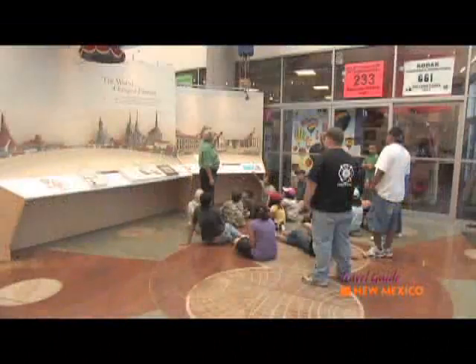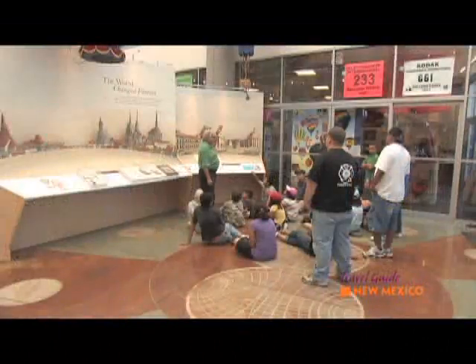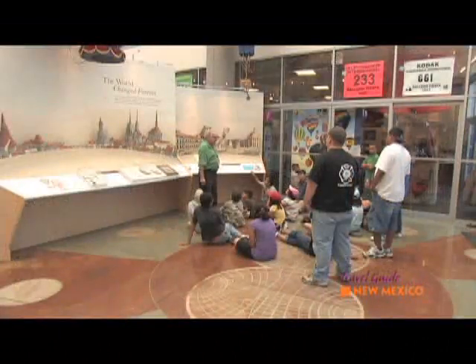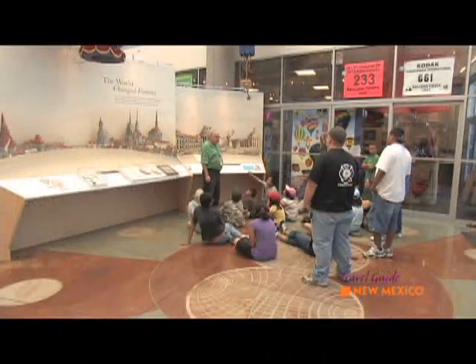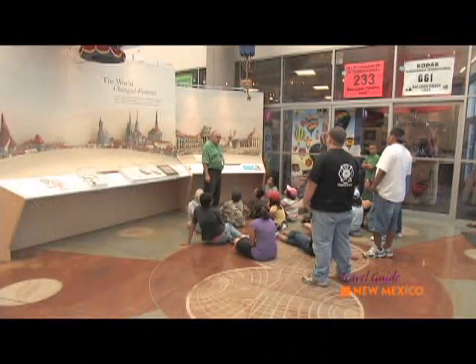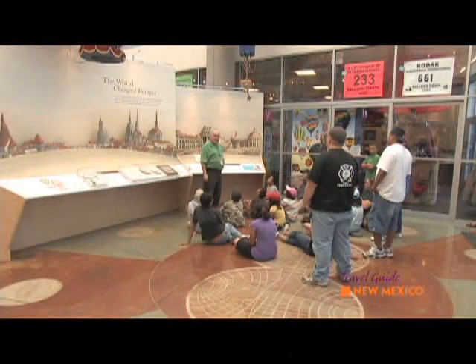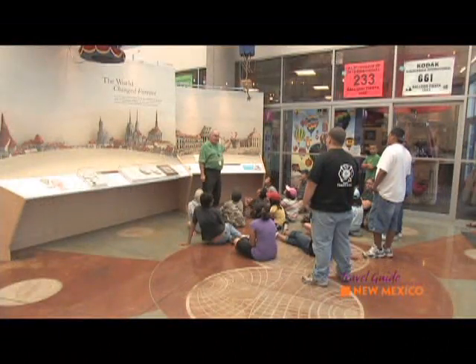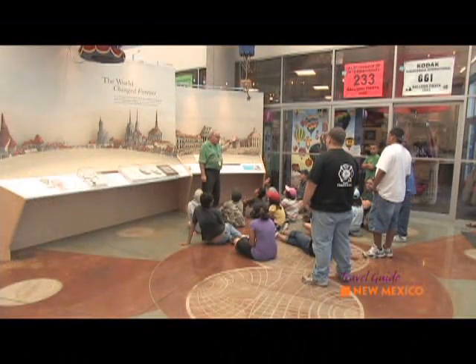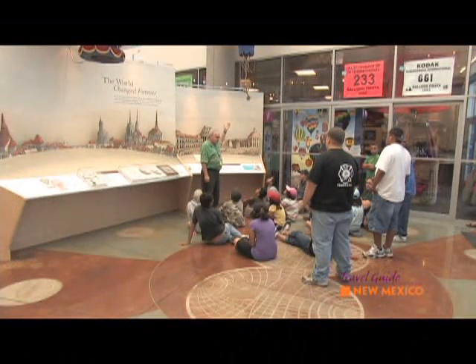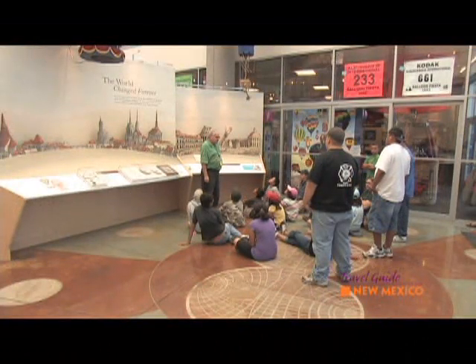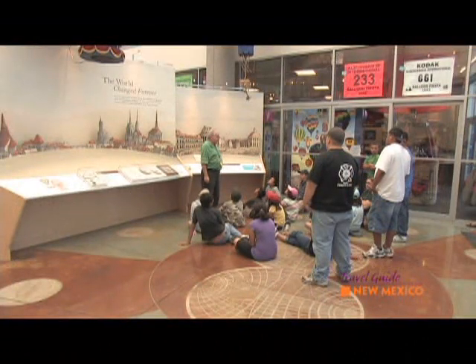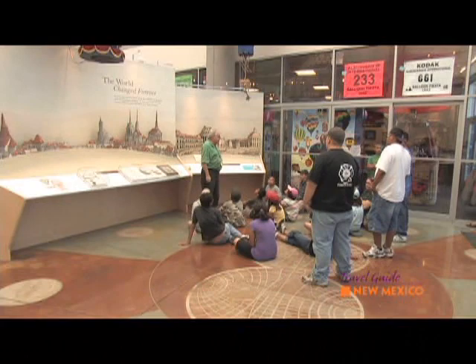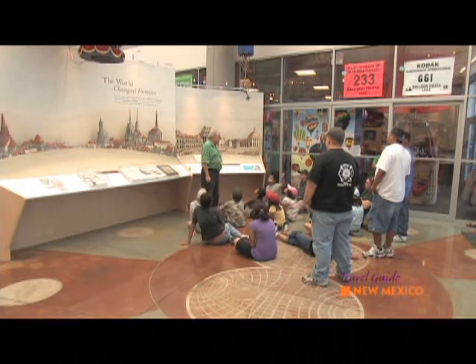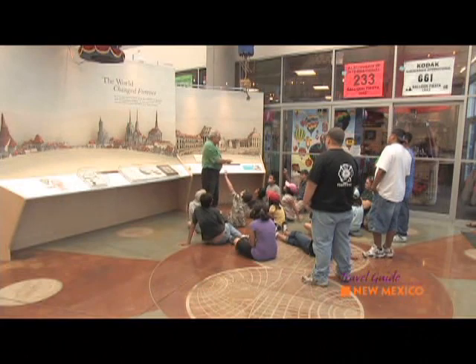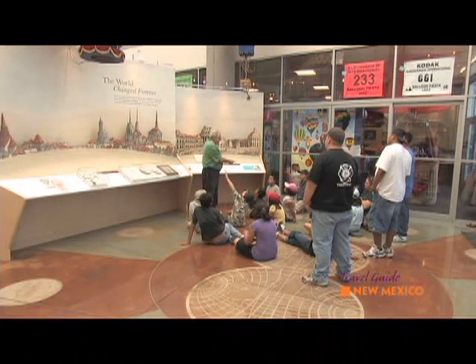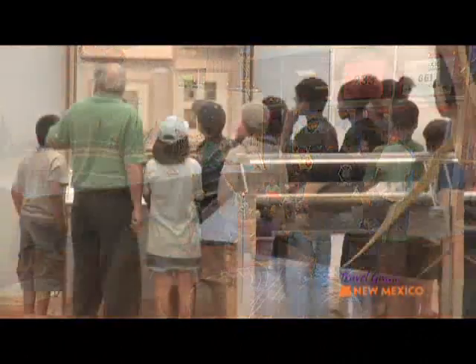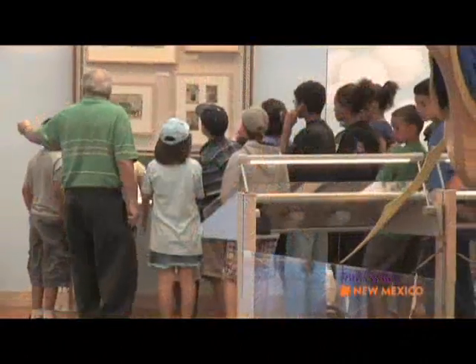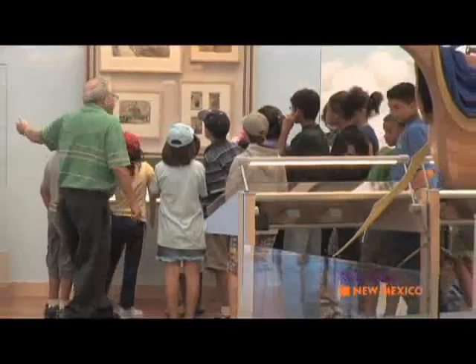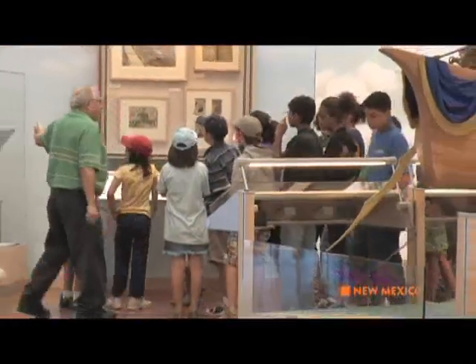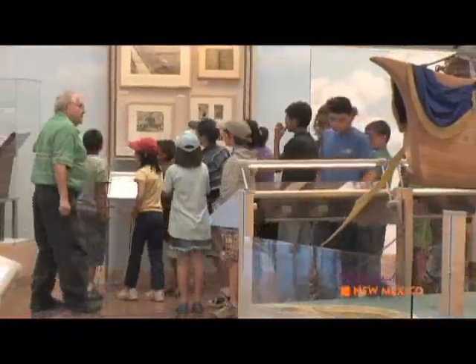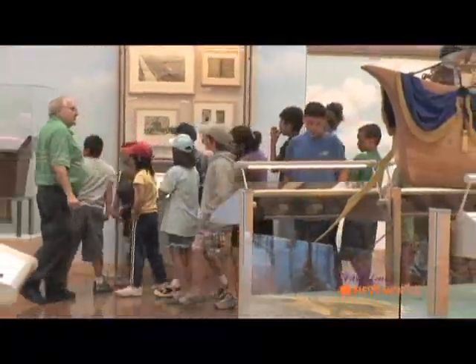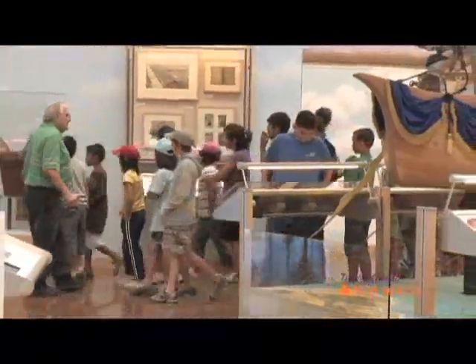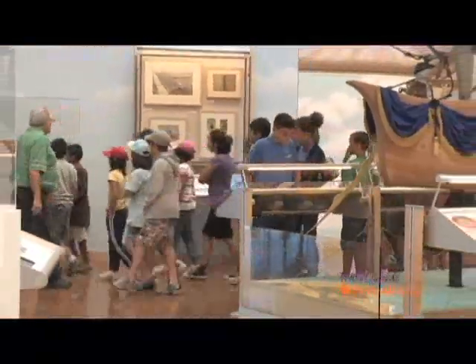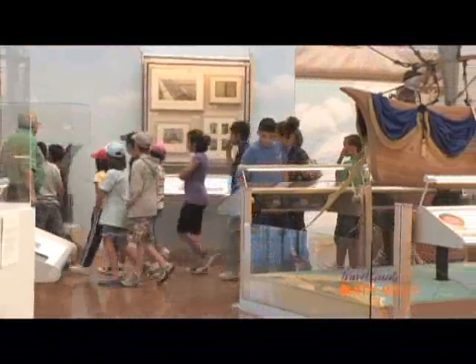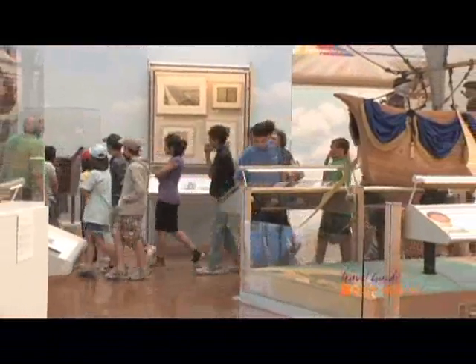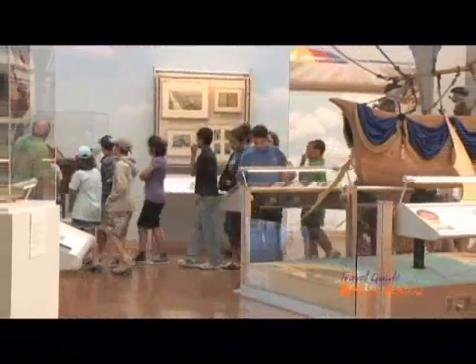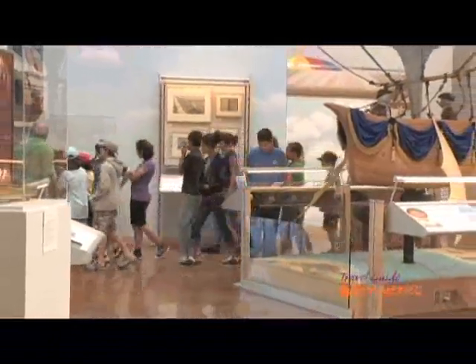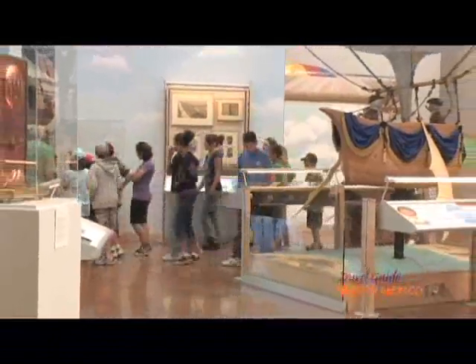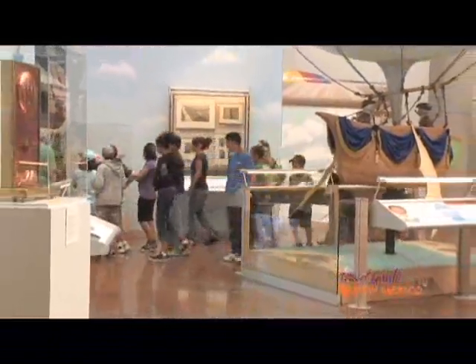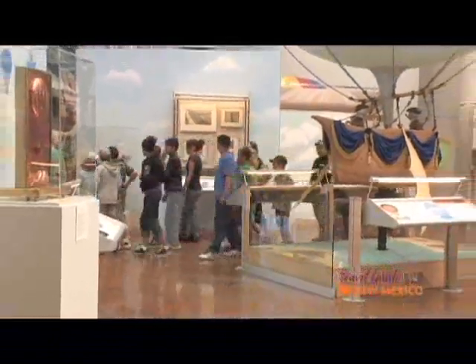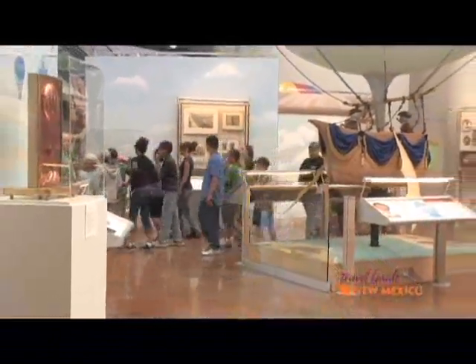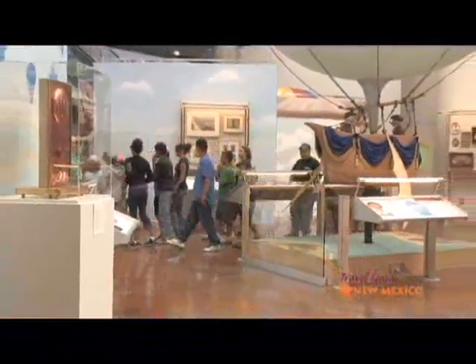During this past fiscal year, the Balloon Museum had over 4,500 students come through on field trips. Every child walks away with just an amazing experience in learning about ballooning.